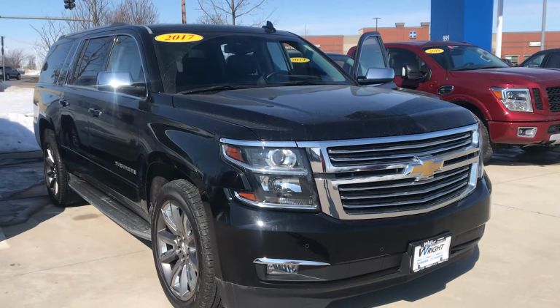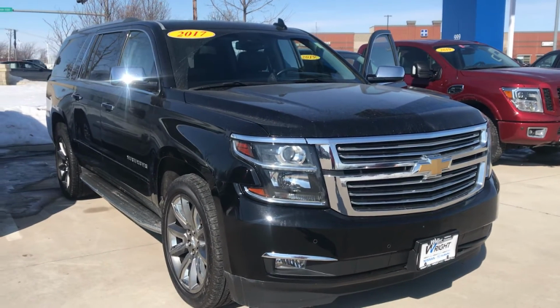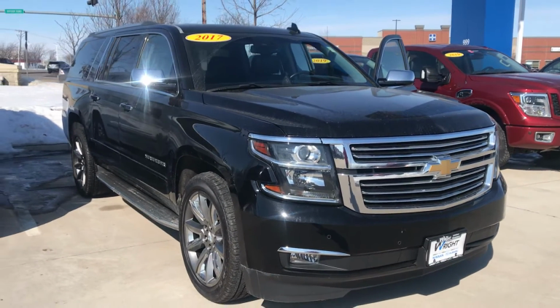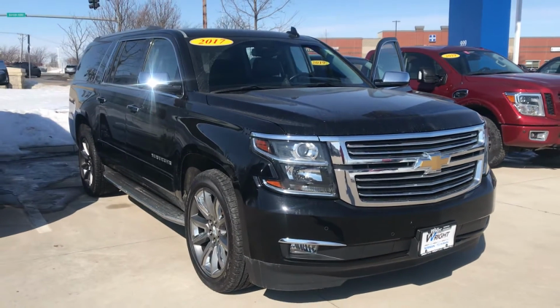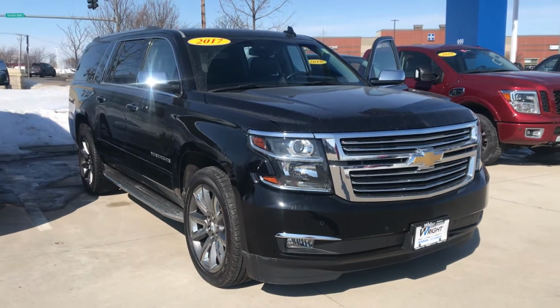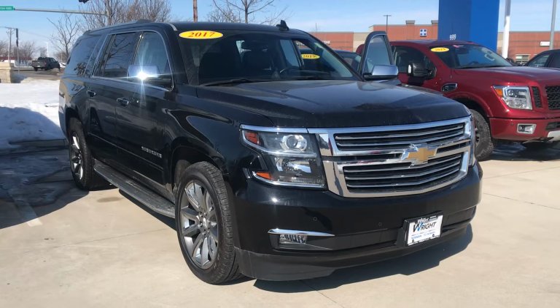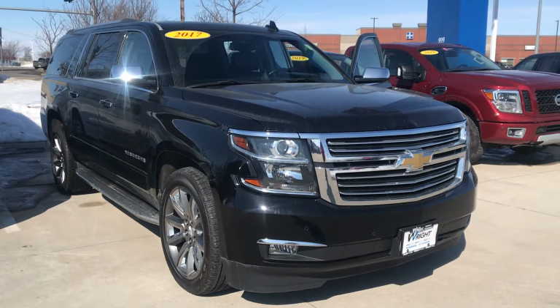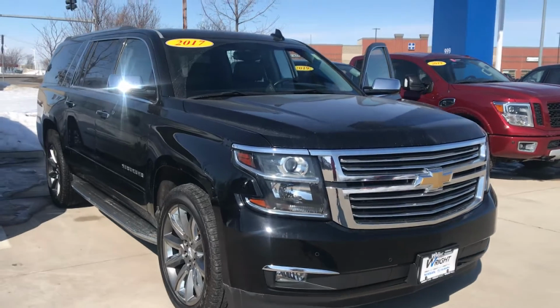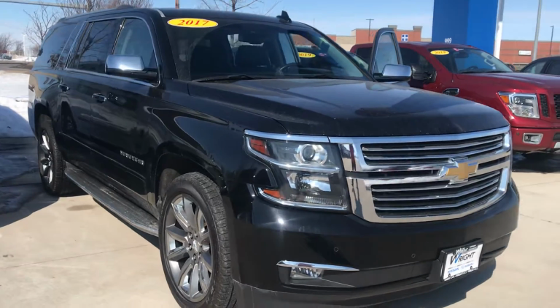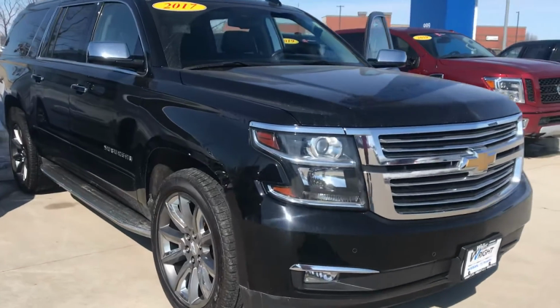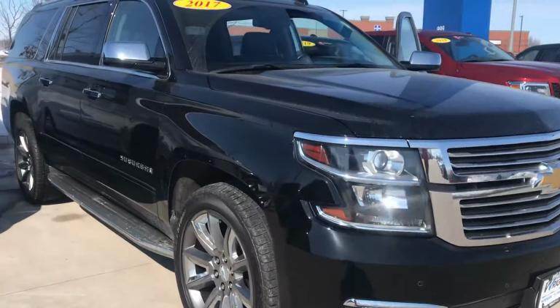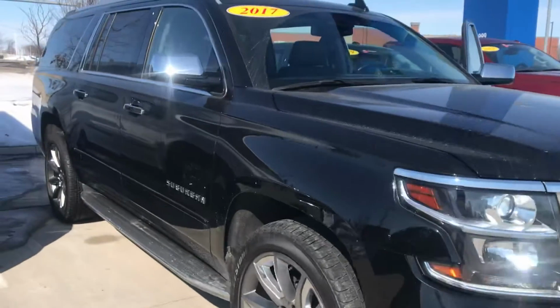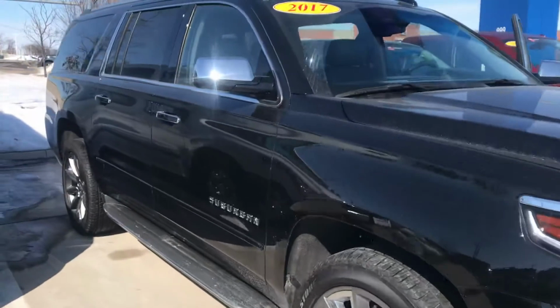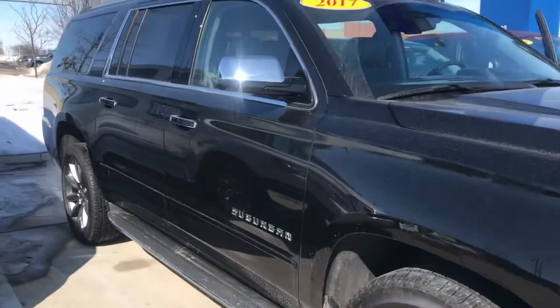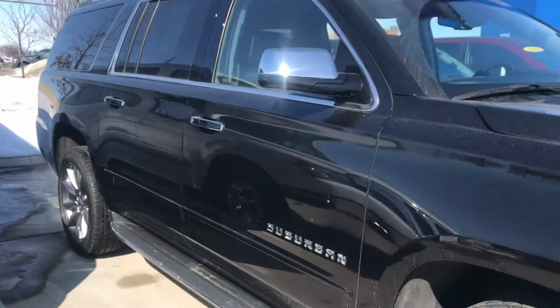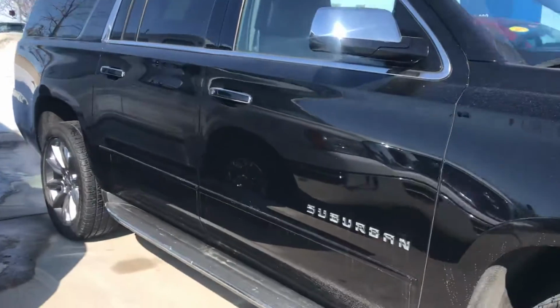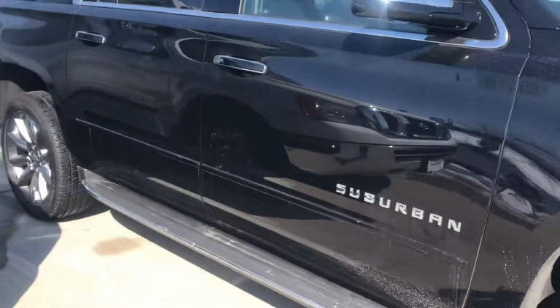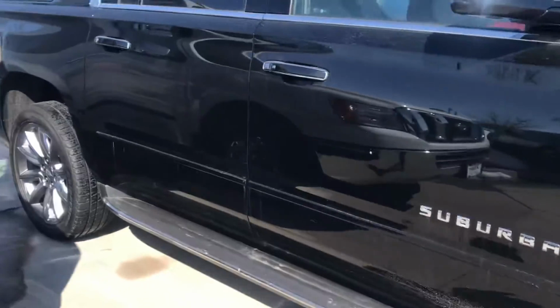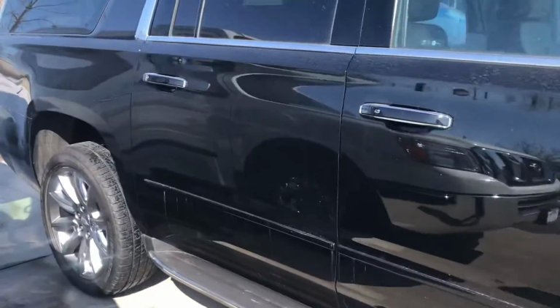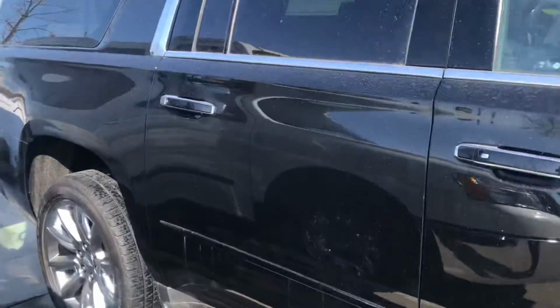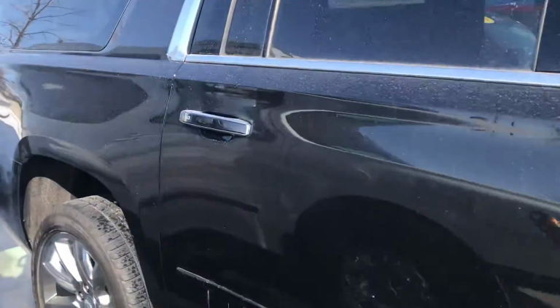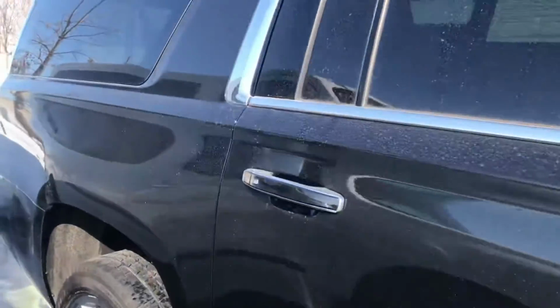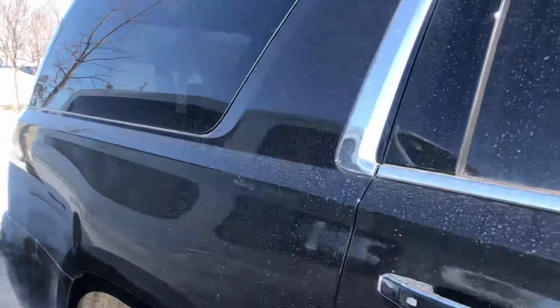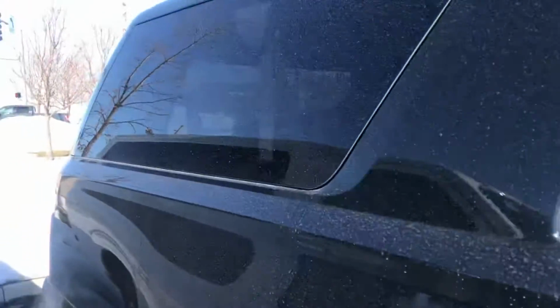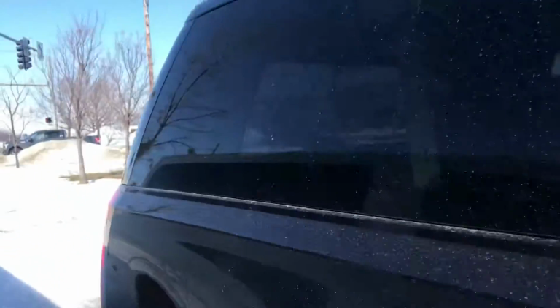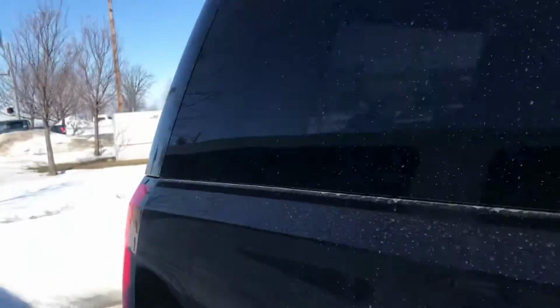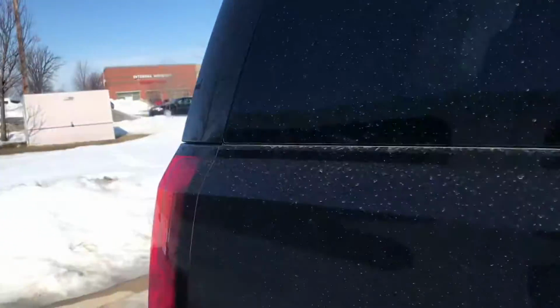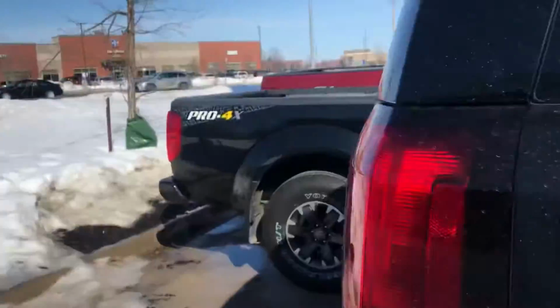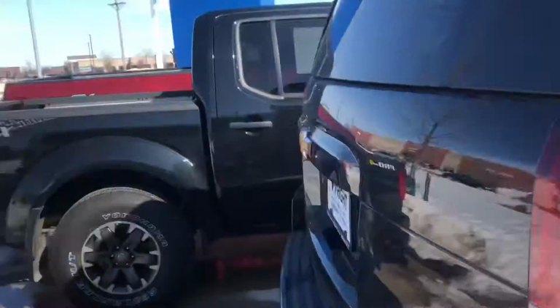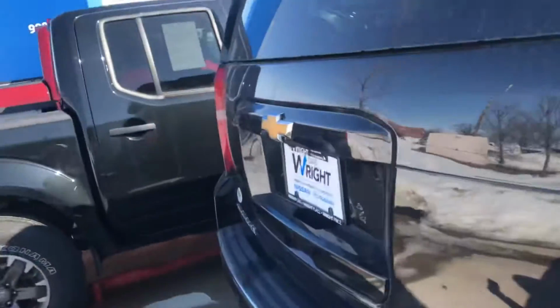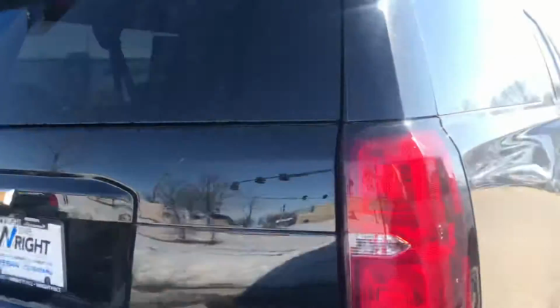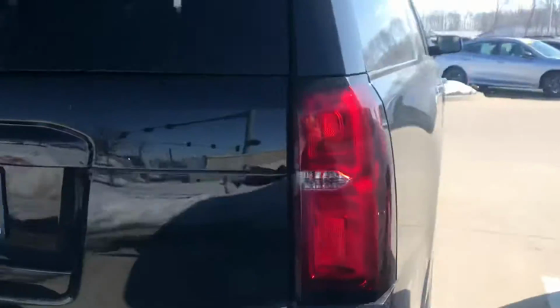This is a 2017 Chevy Suburban. This is the black current metallic color. Really, really nice and sharp vehicle. It is the Premier model and it does have a really nice look to it with the all blacked-out look.